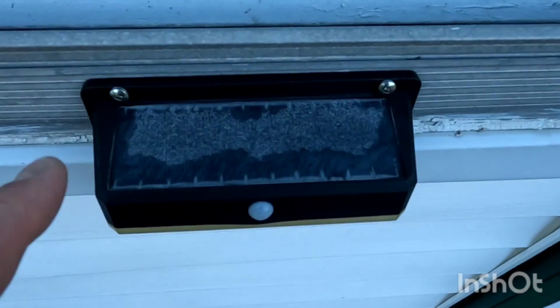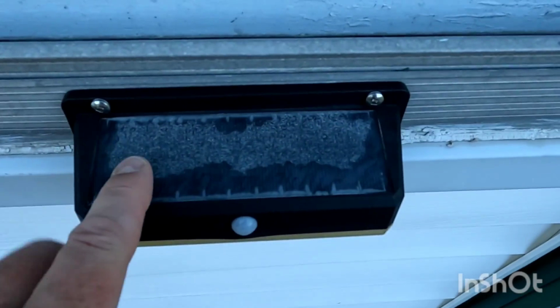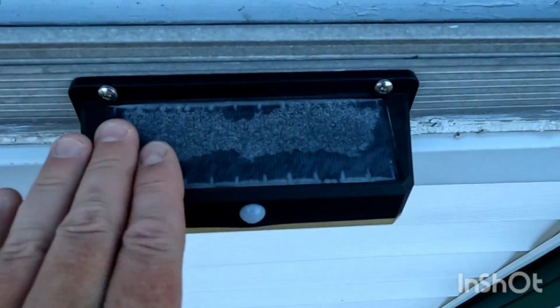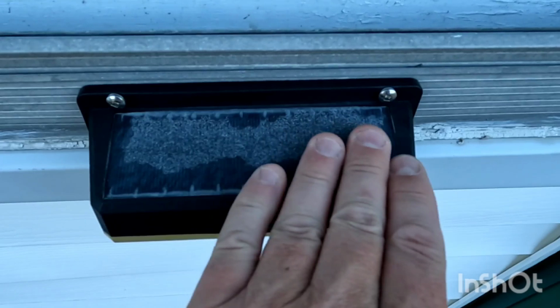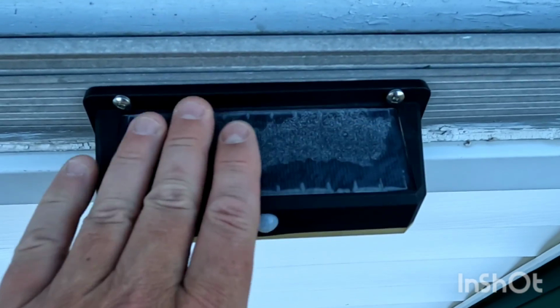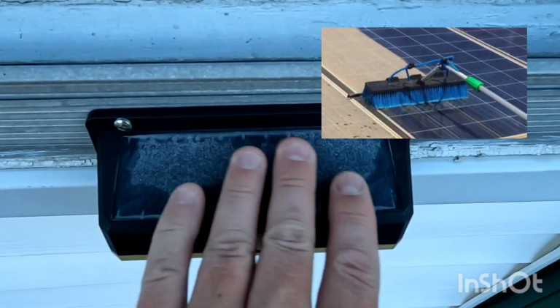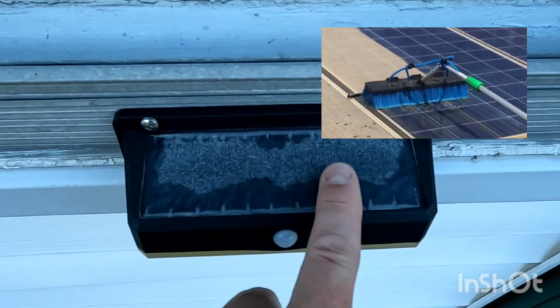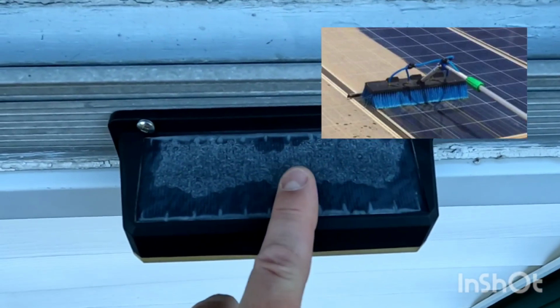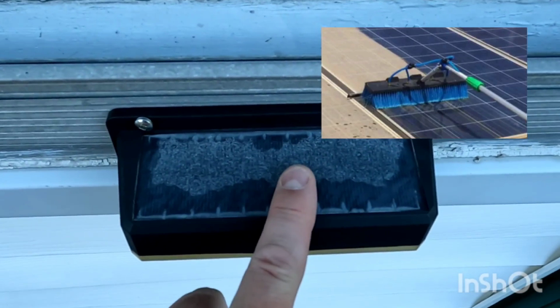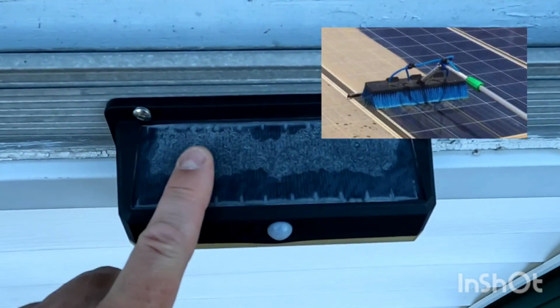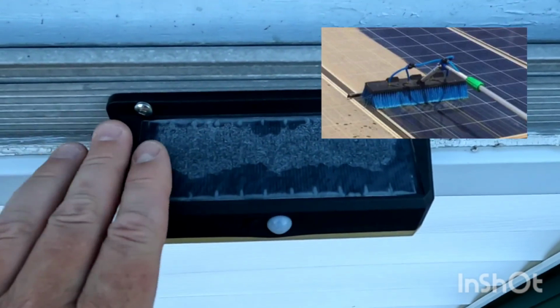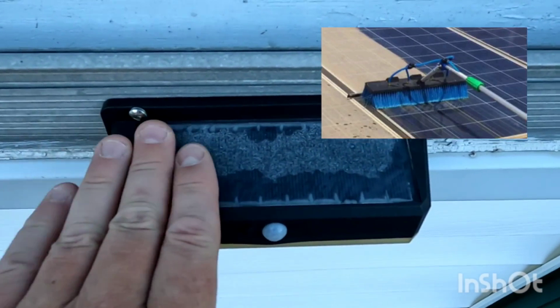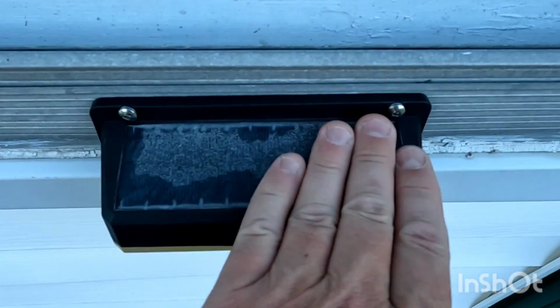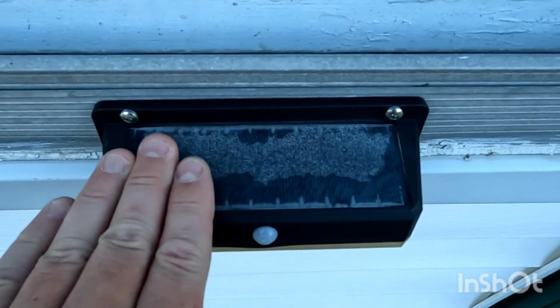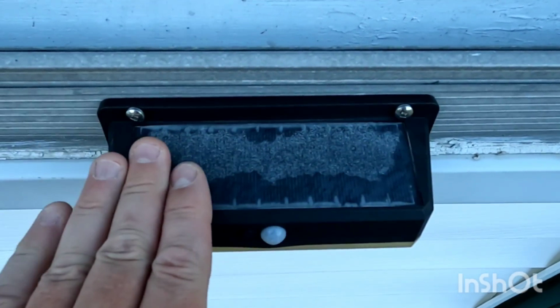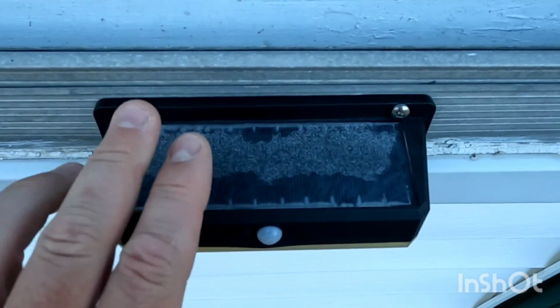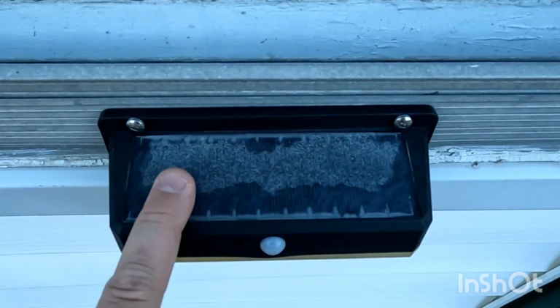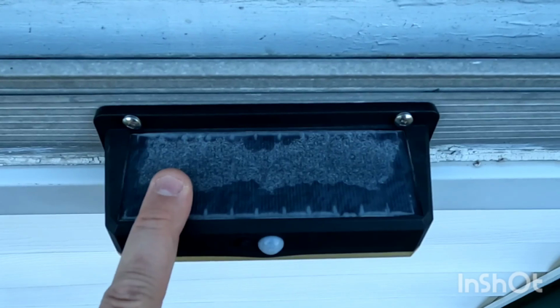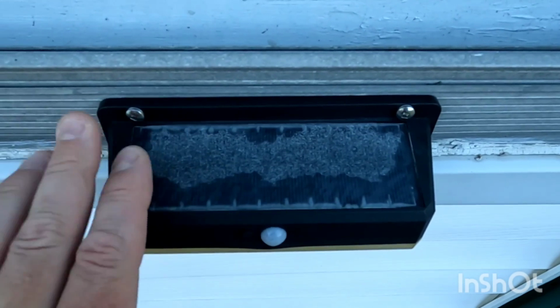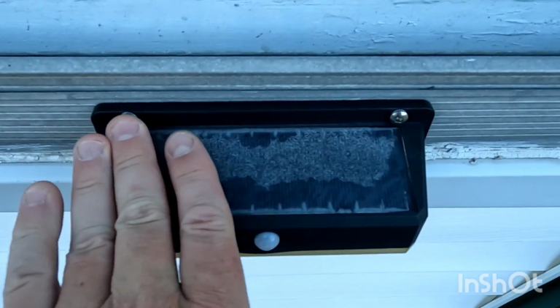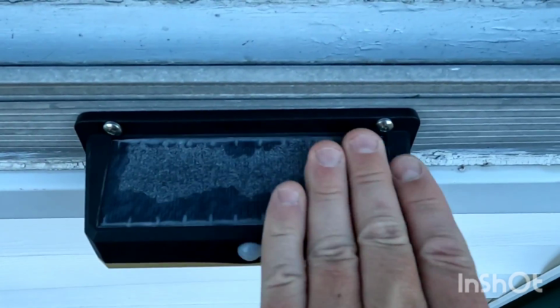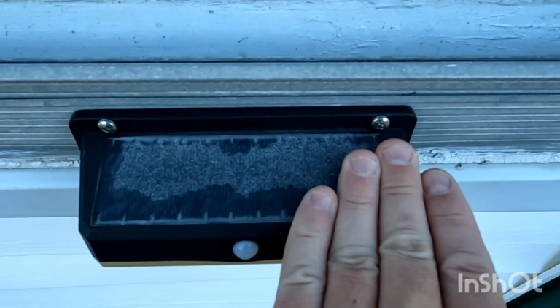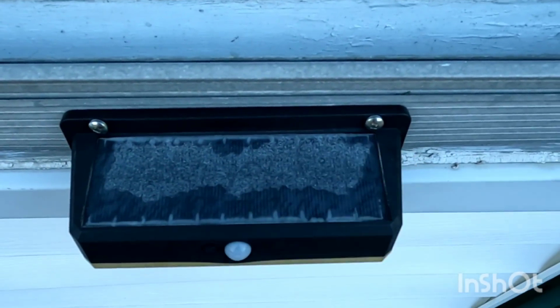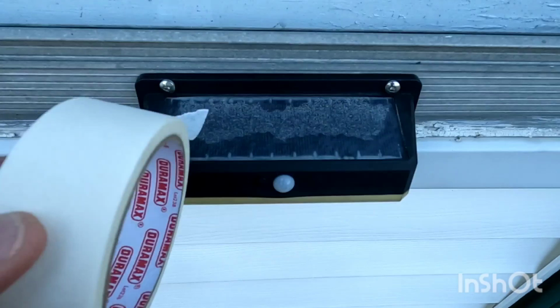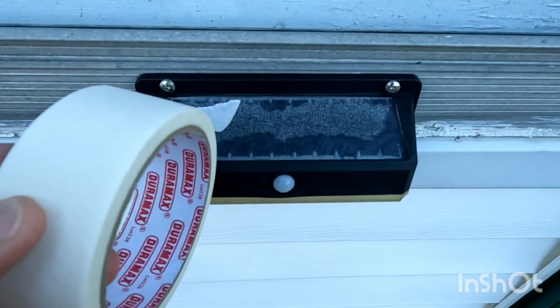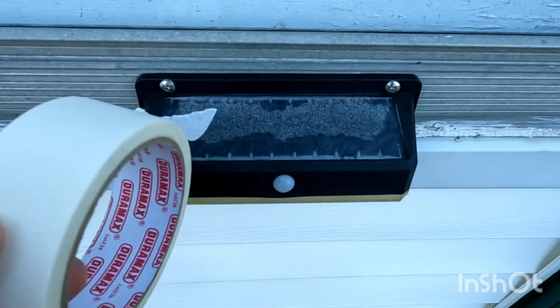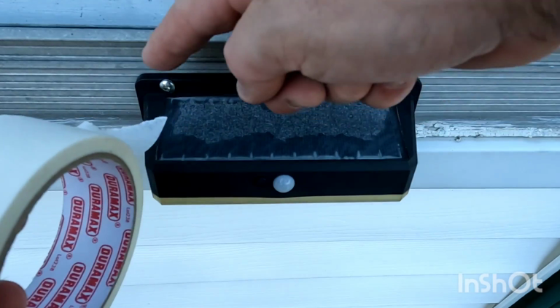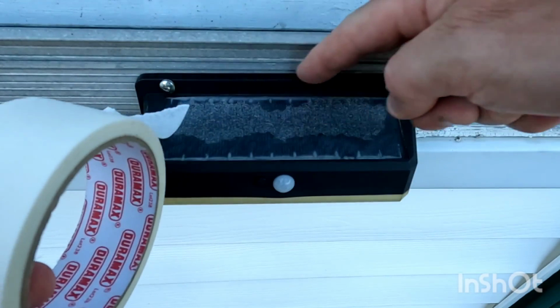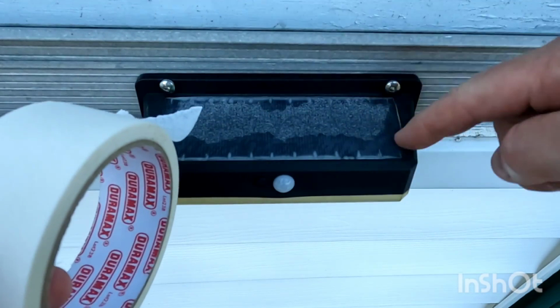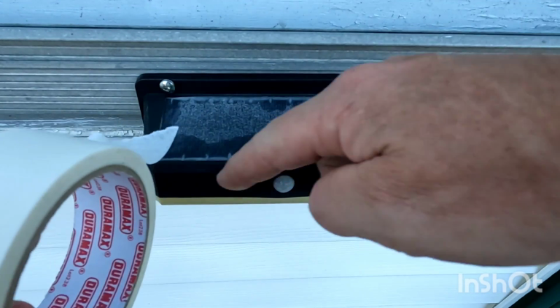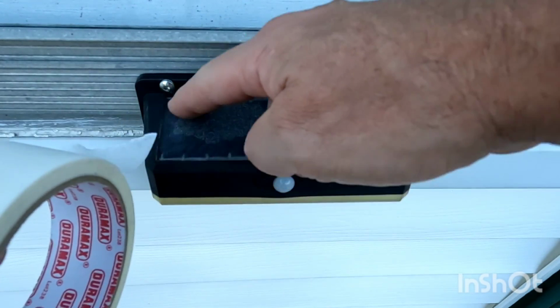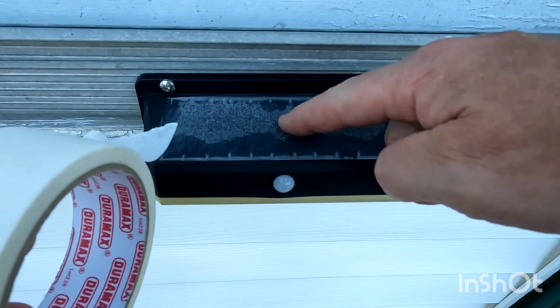What you're going to want to do first is clean this off. You could use some dish detergent and some water and a rag. And before we paint this, we're going to make sure it's nice and dry. So we're going to apply our masking tape around the solar panel.